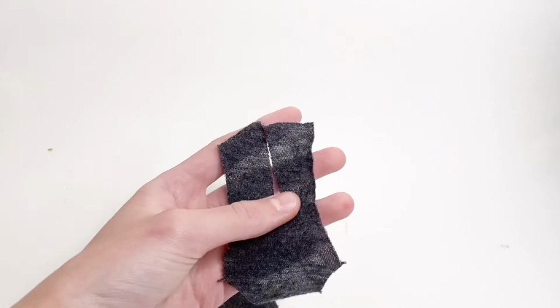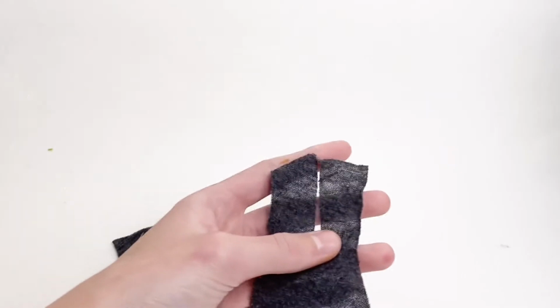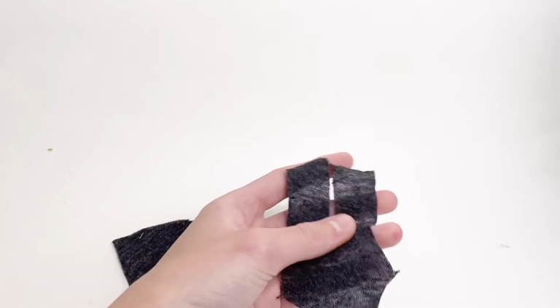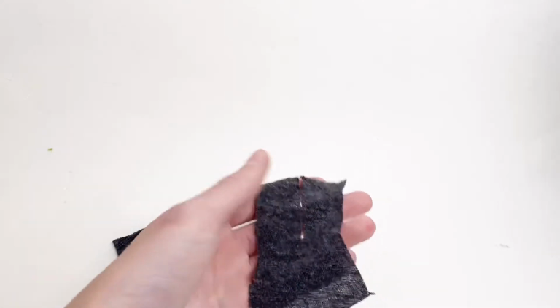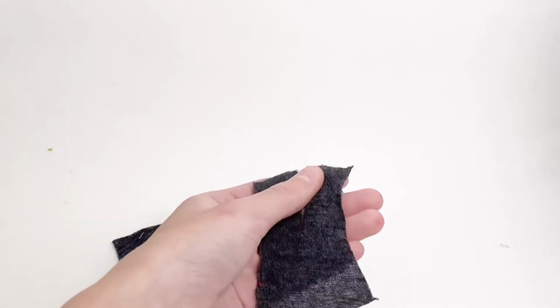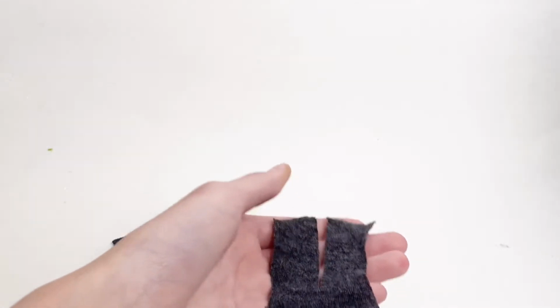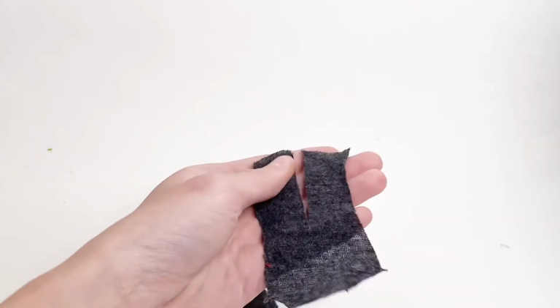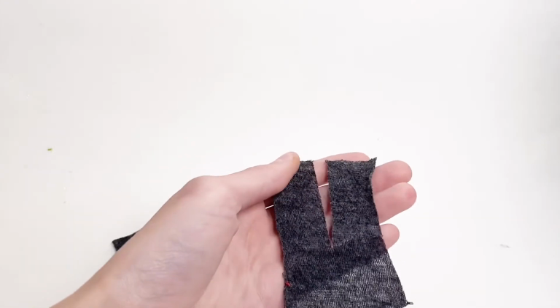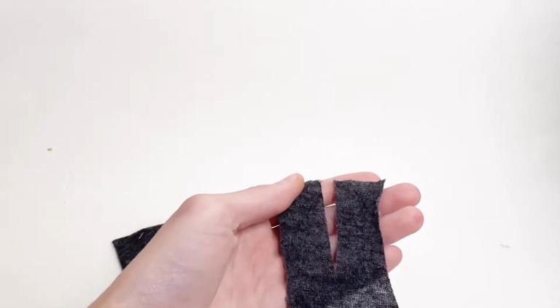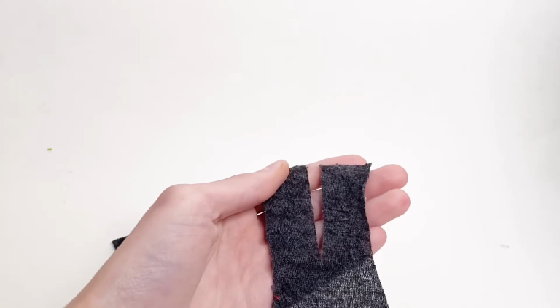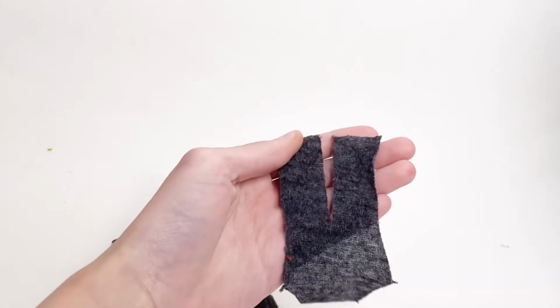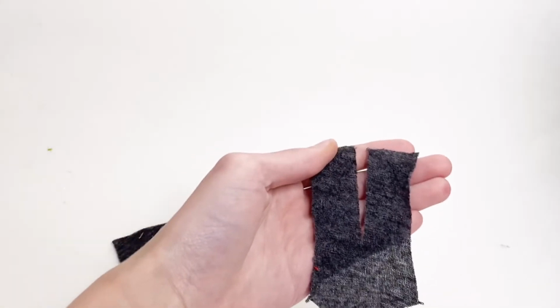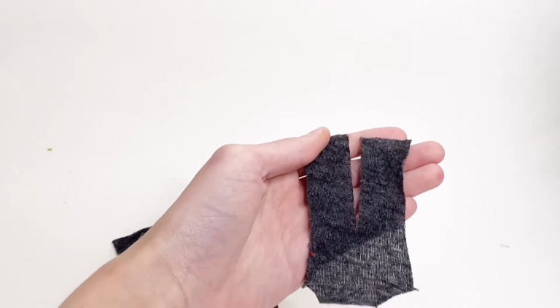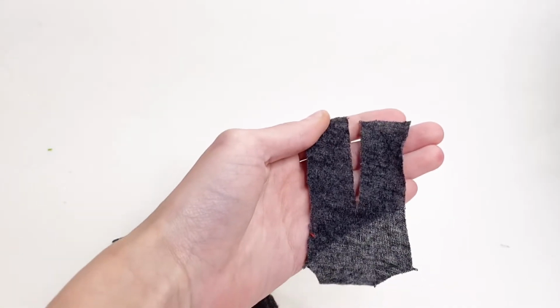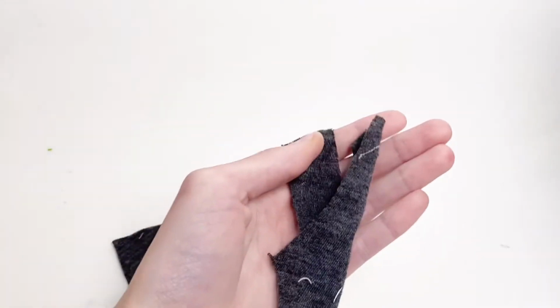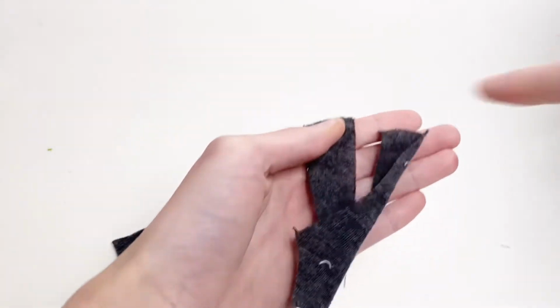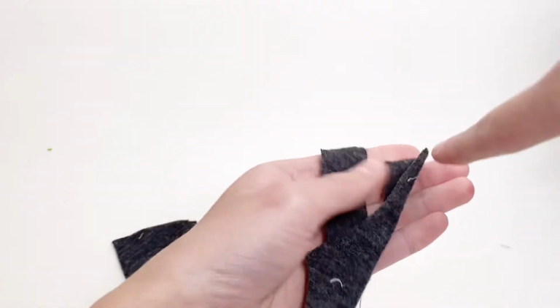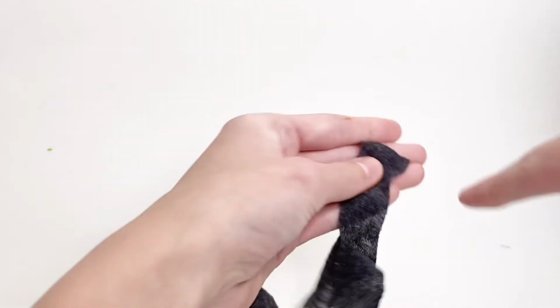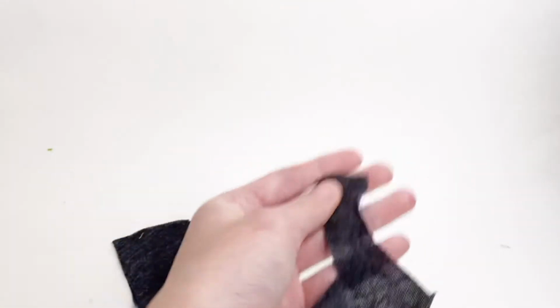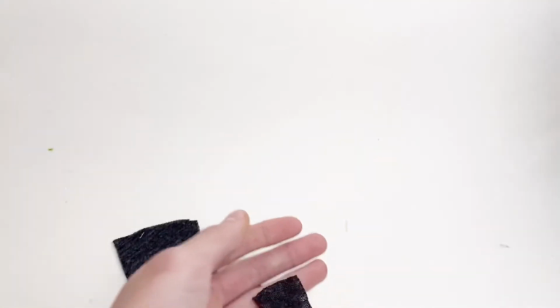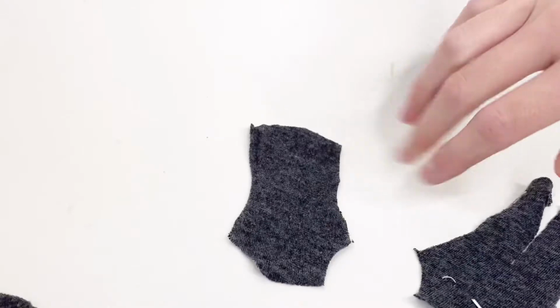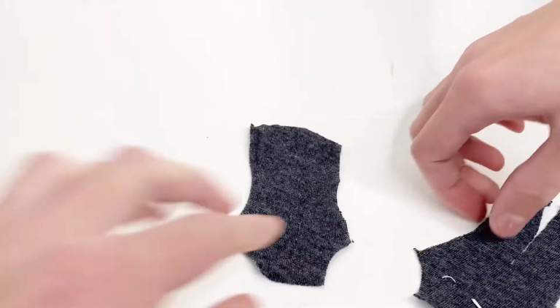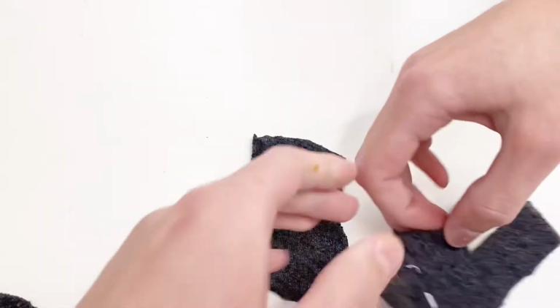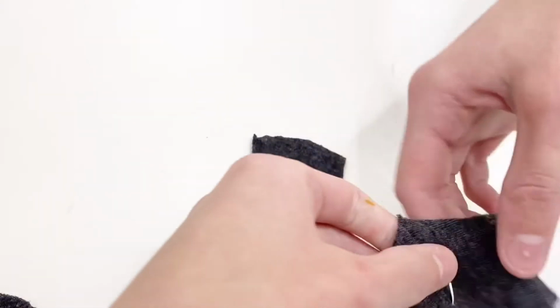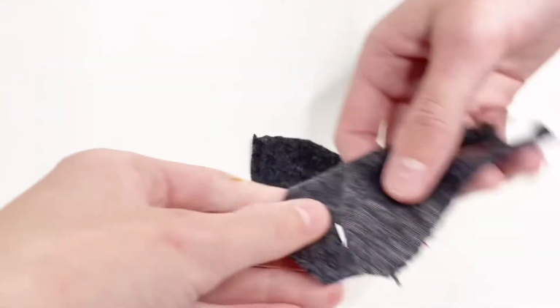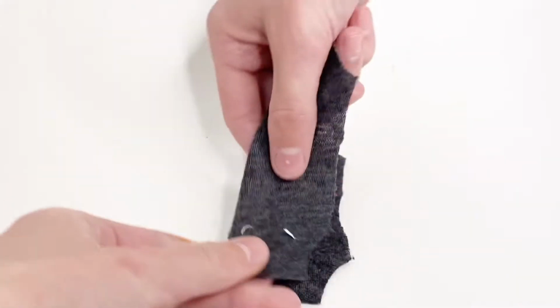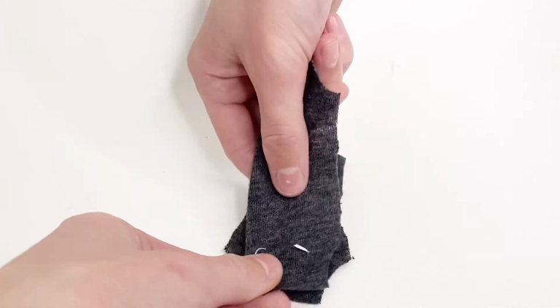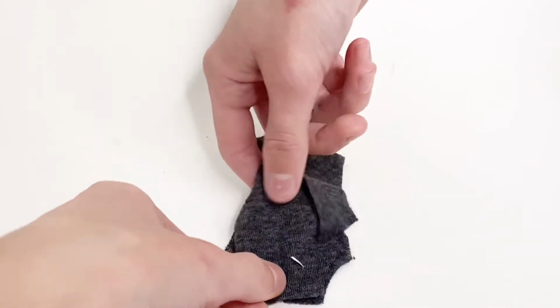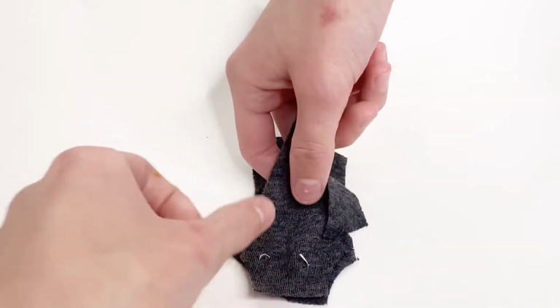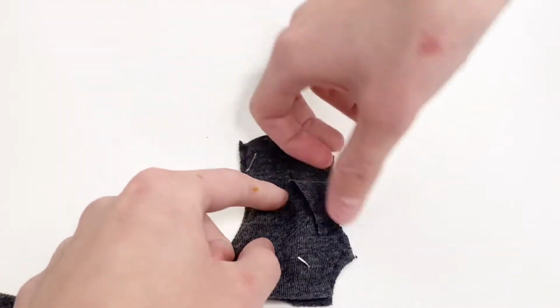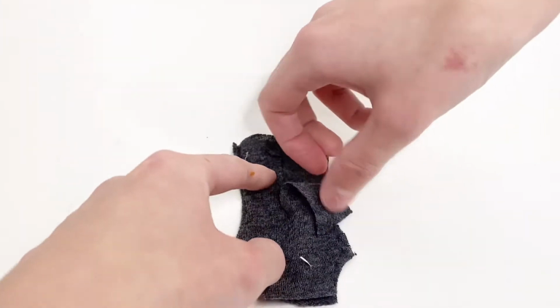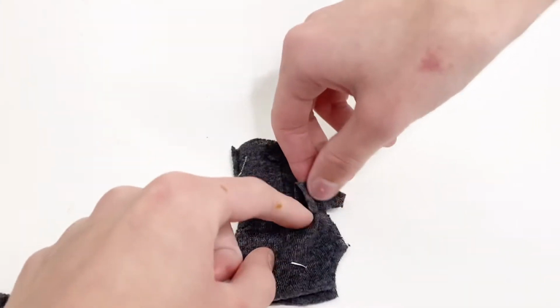On one of the body pieces, I cut down halfway of it, like this, starting at the top of it. To start assembling this, I'm going to take the two main body pieces and line them up on top of each other.